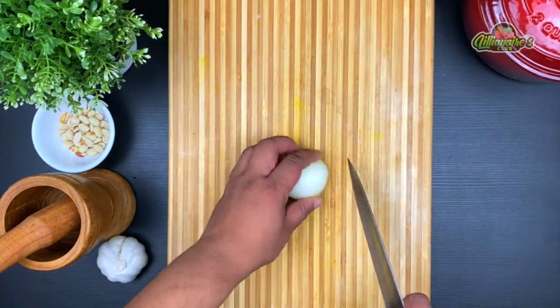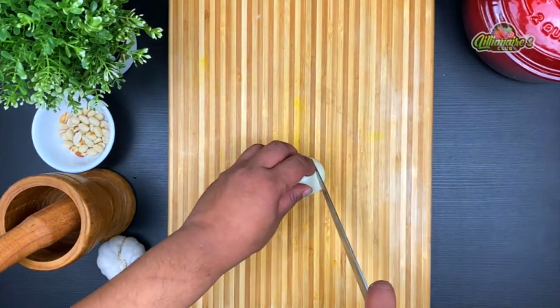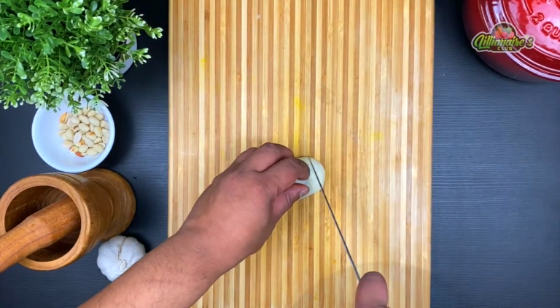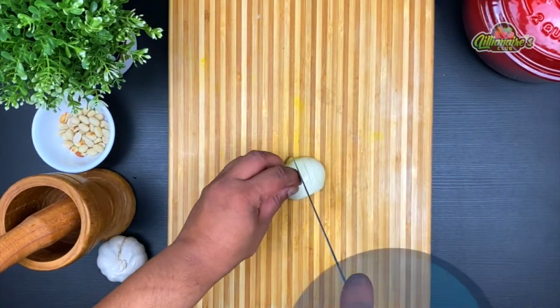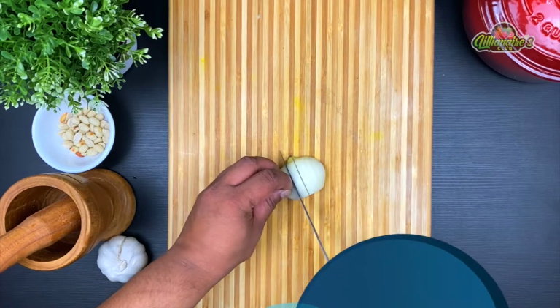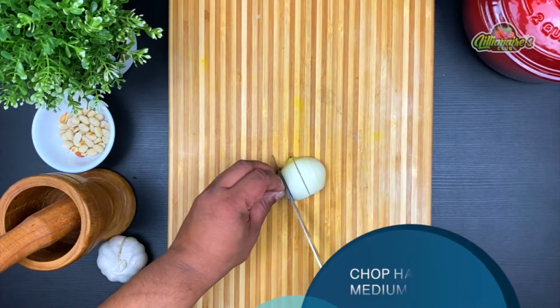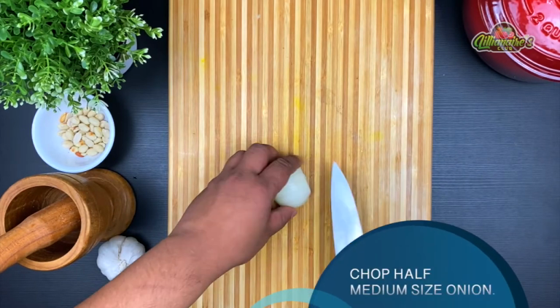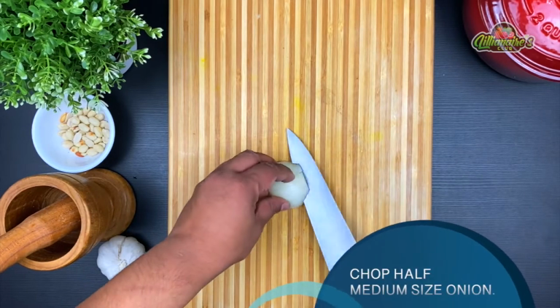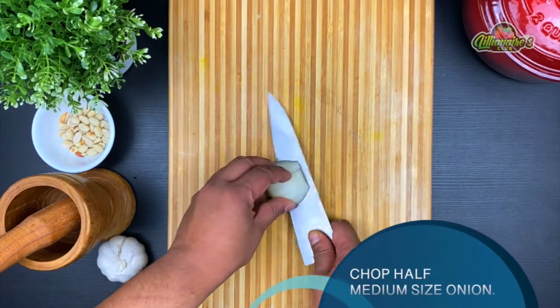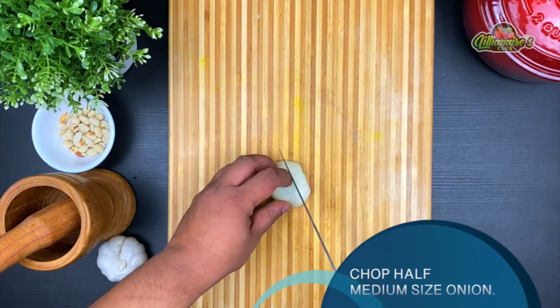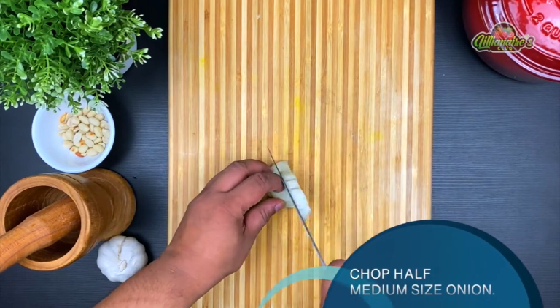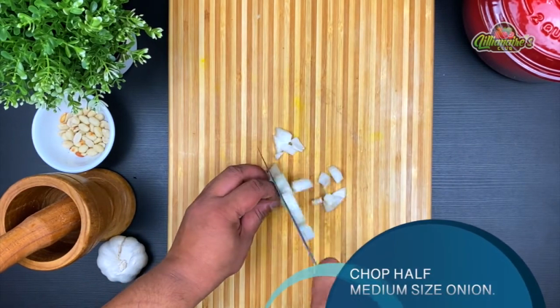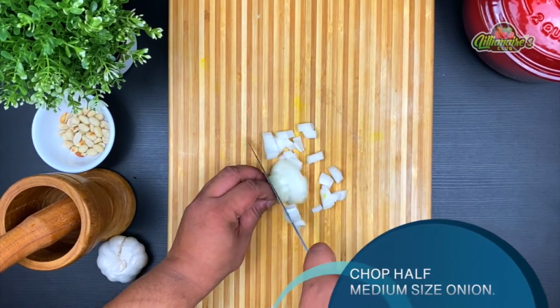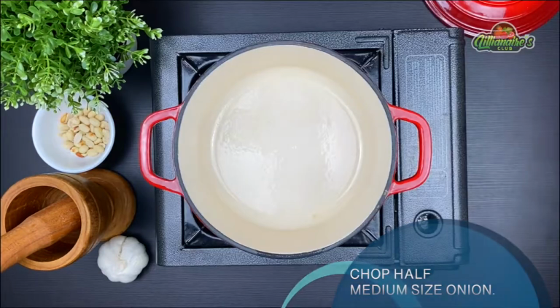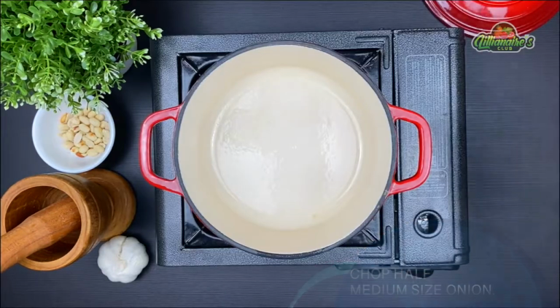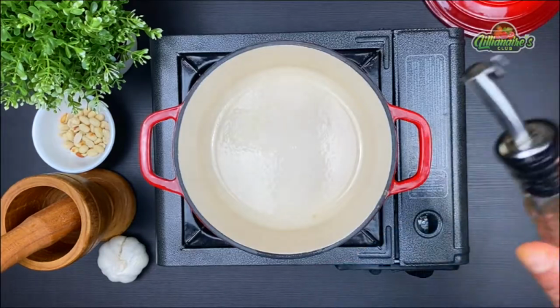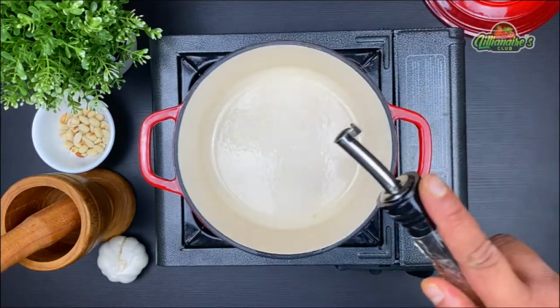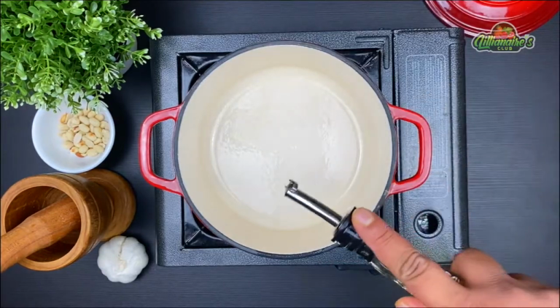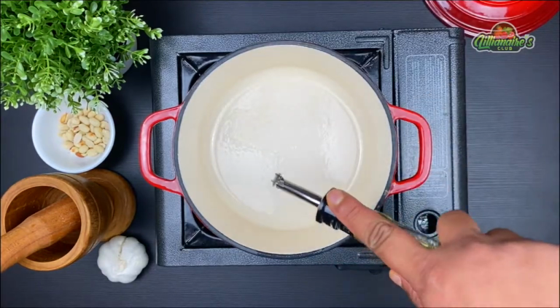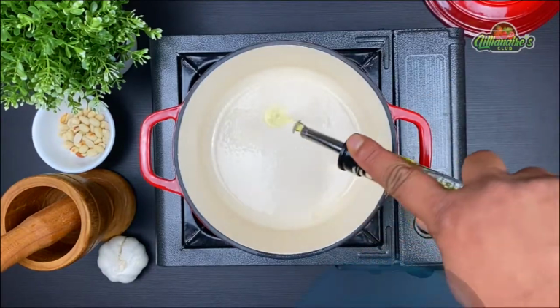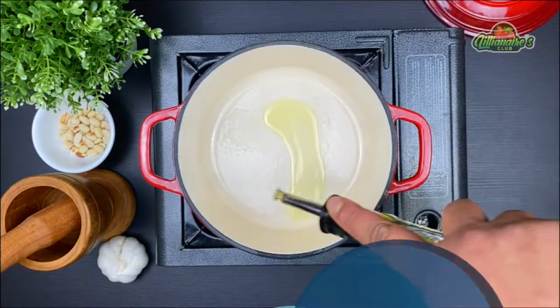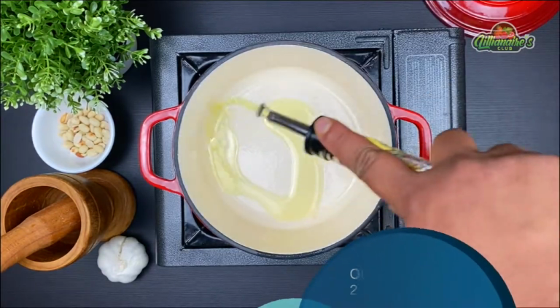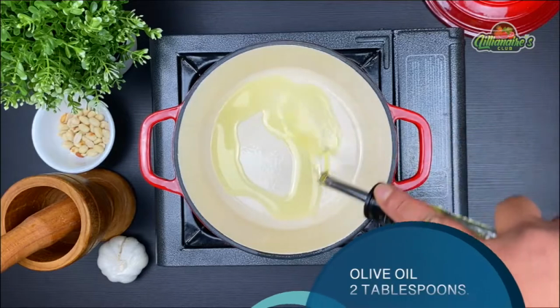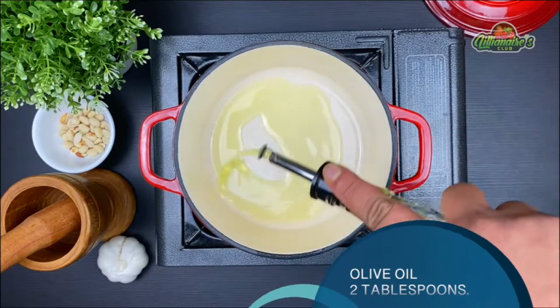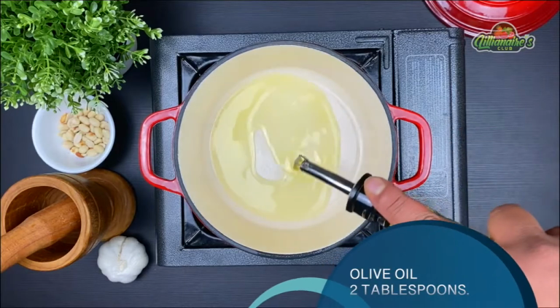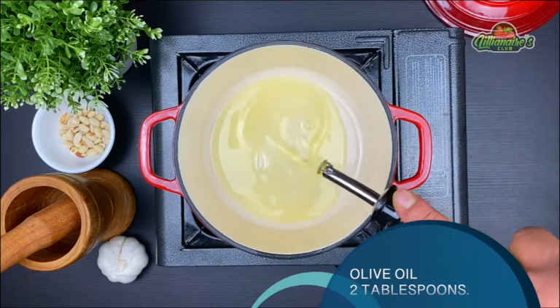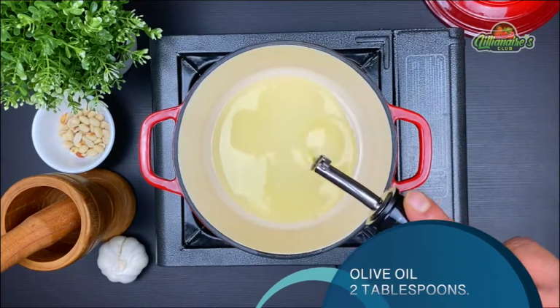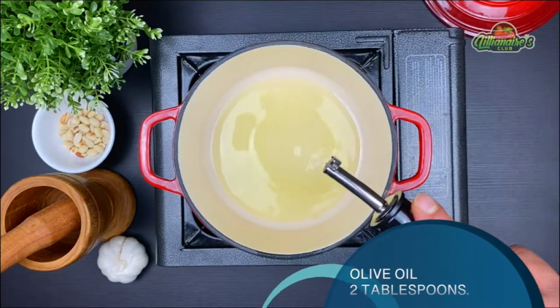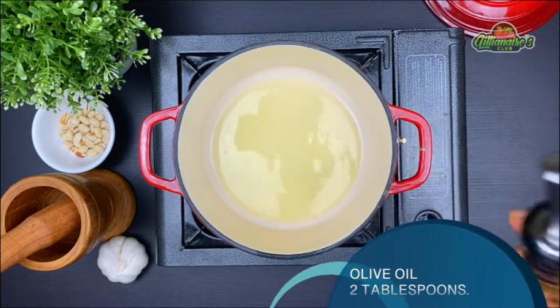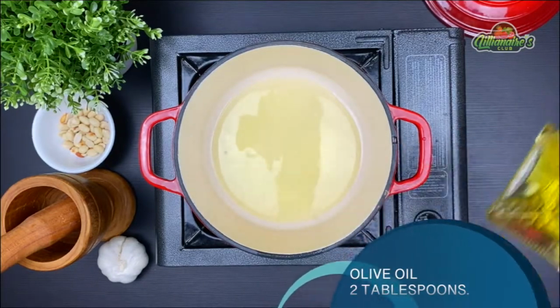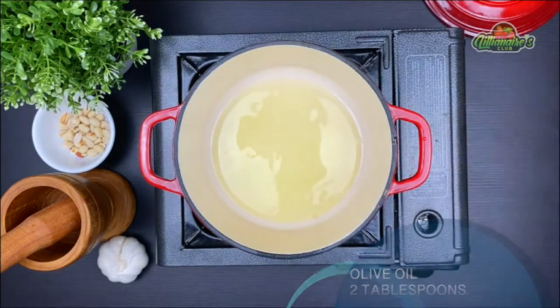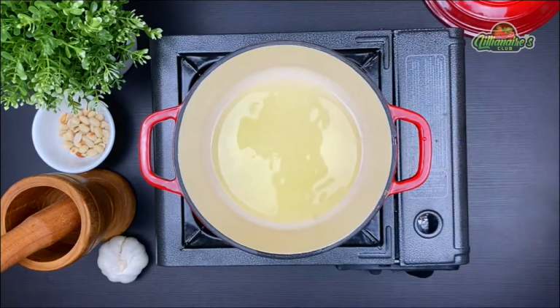Now let's chop half of a medium-sized onion. In a medium-sized pot, use about two tablespoons of olive oil and turn up the flame to medium-high.